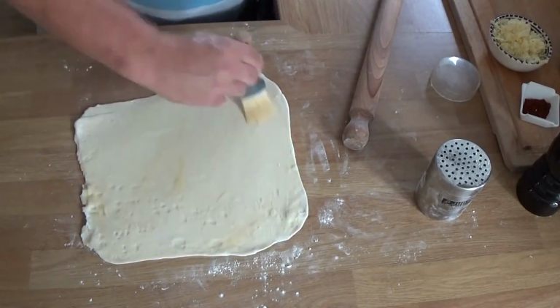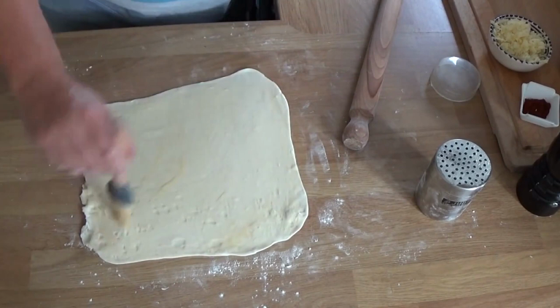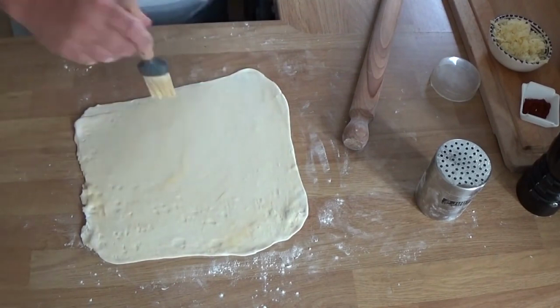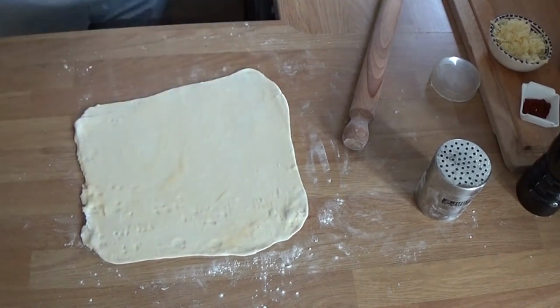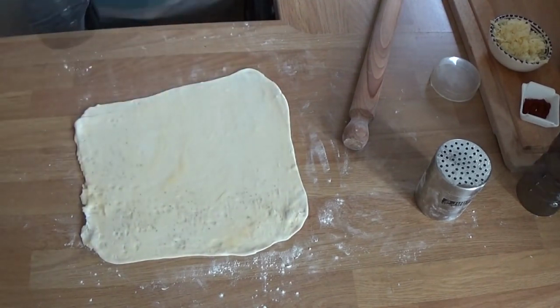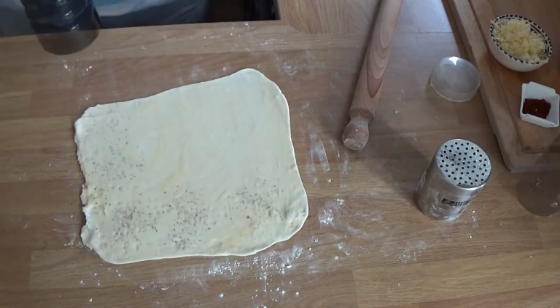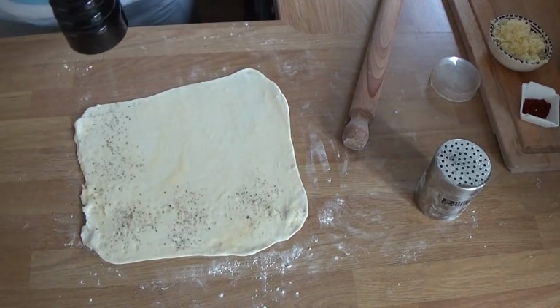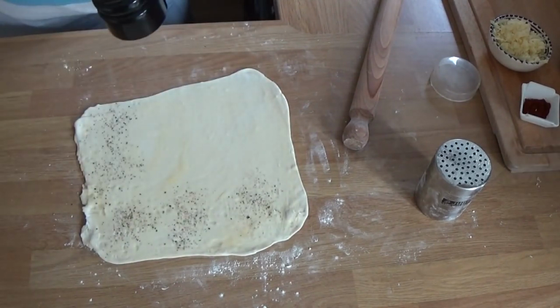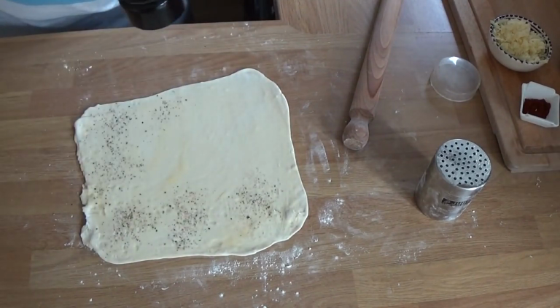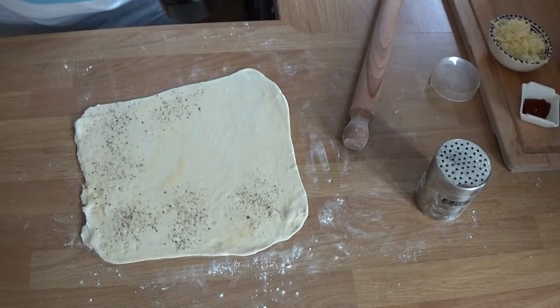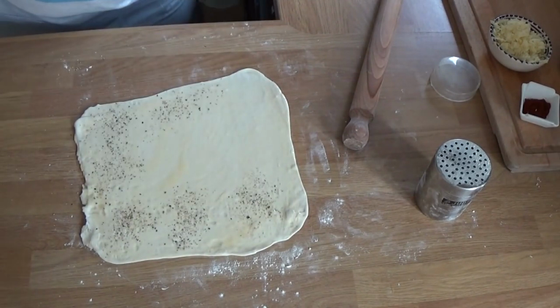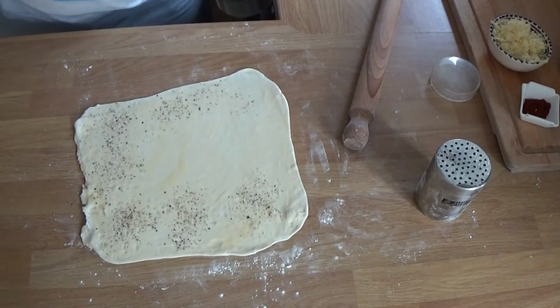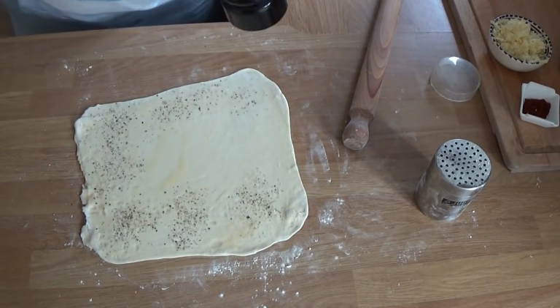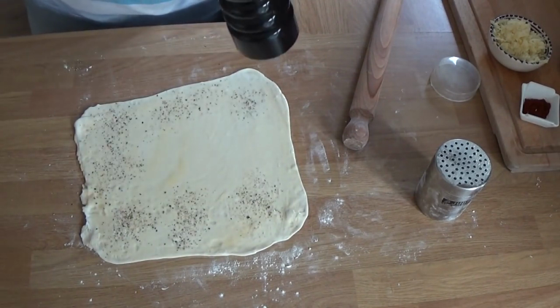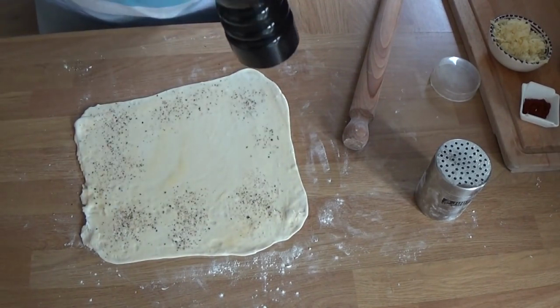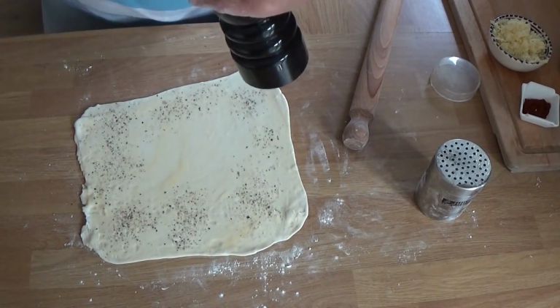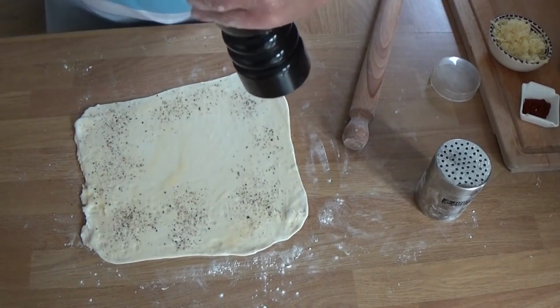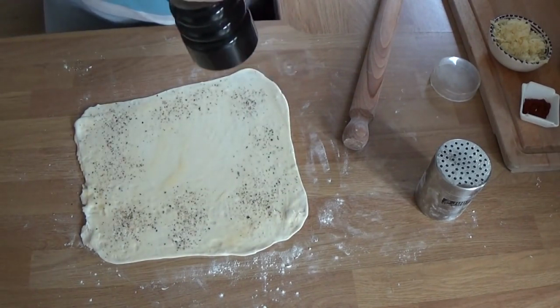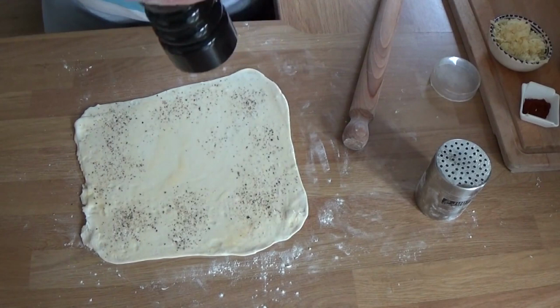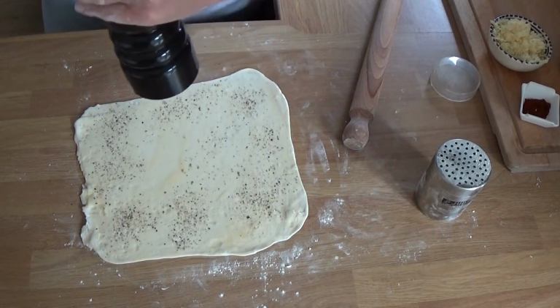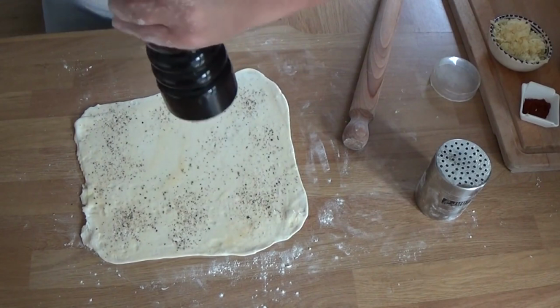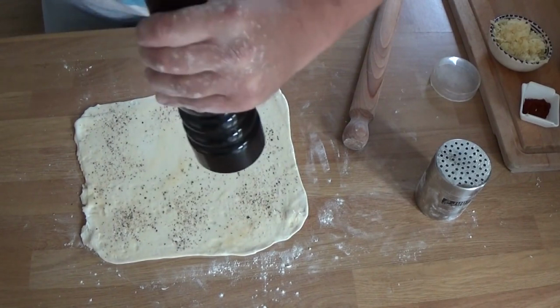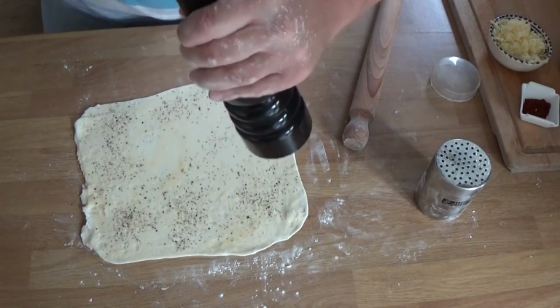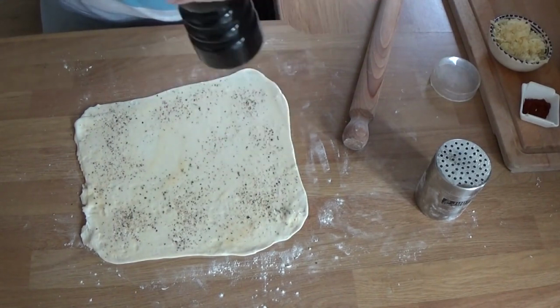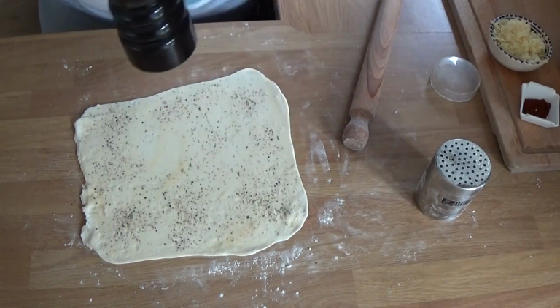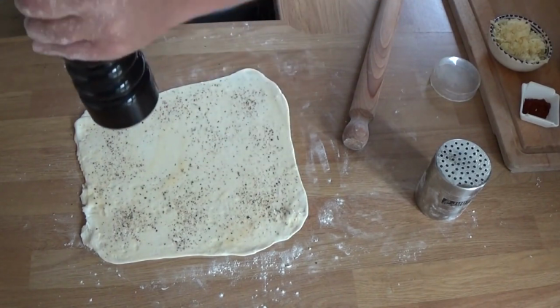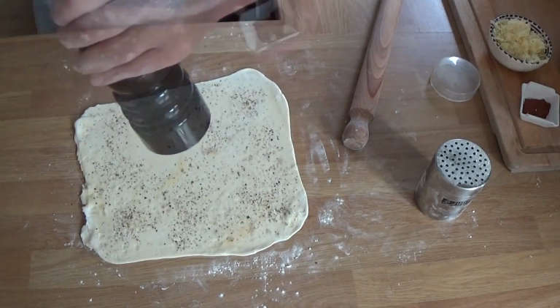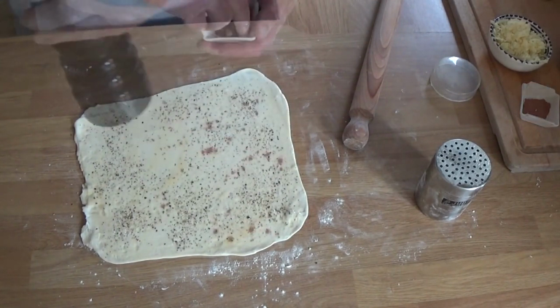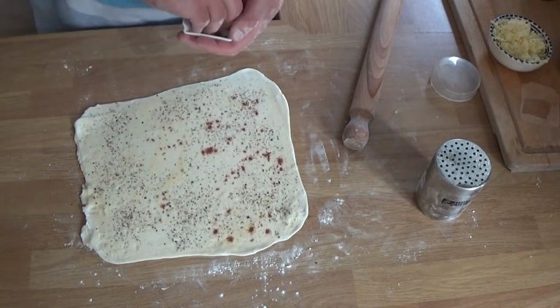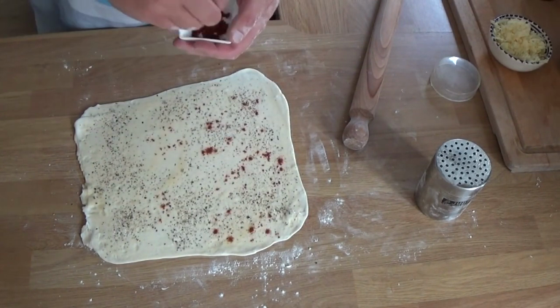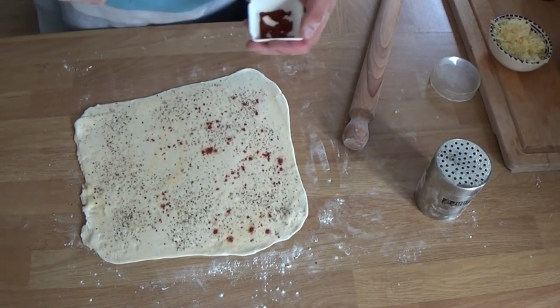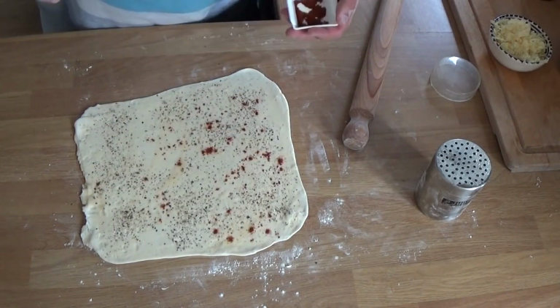That is some beaten egg which I'm brushing on there. That's not essential, but it gives the toppings something to stick to, to adhere to. If you don't use egg, you could use some olive oil — that would be fine.